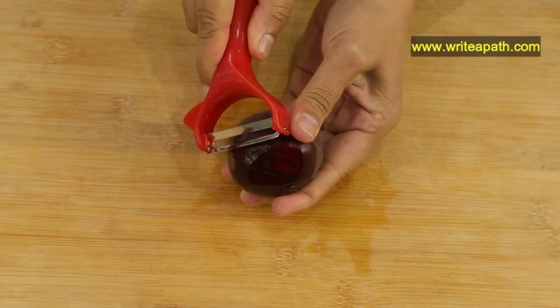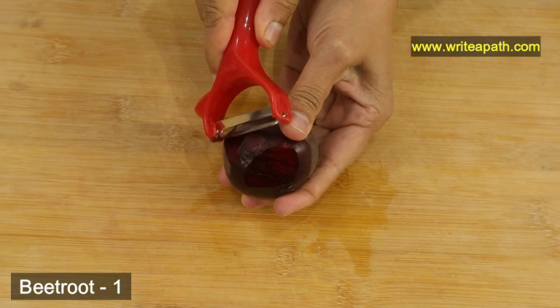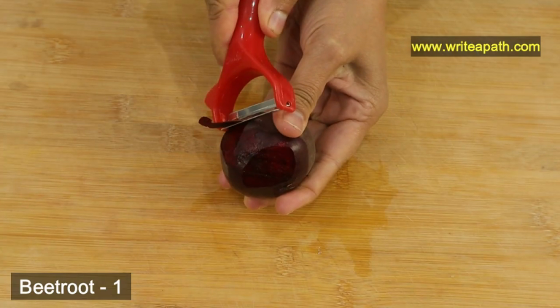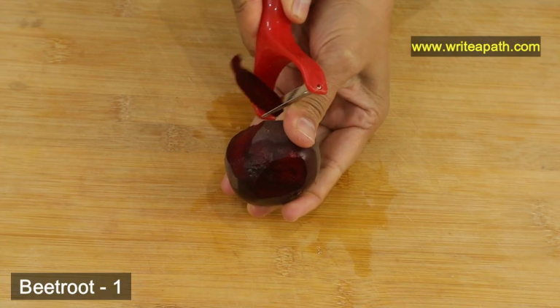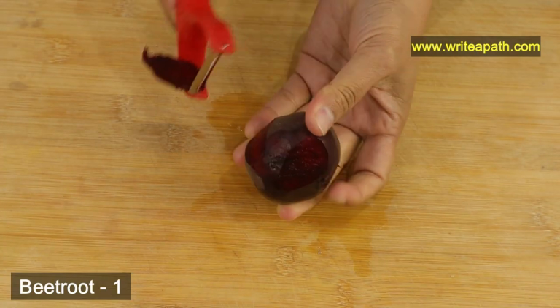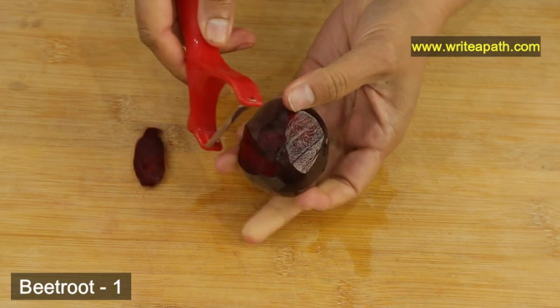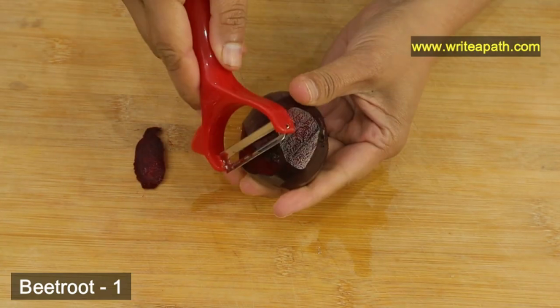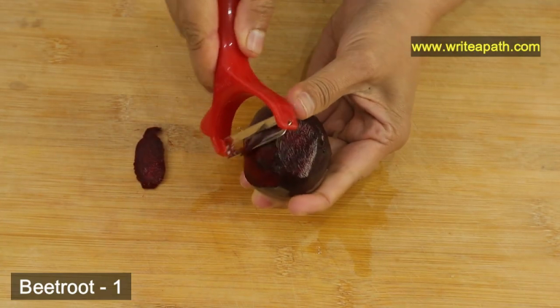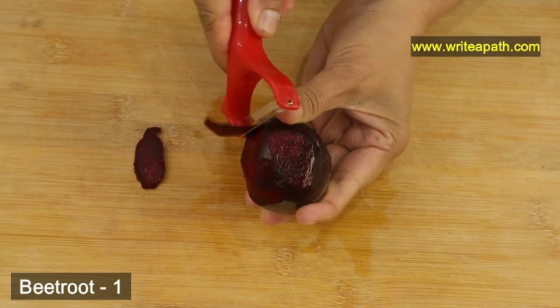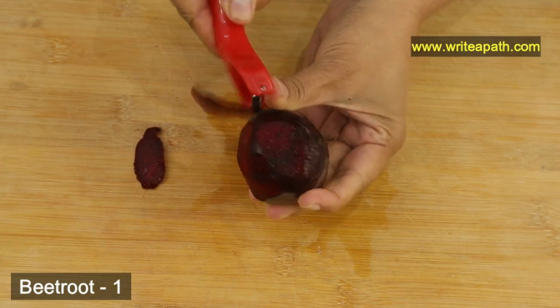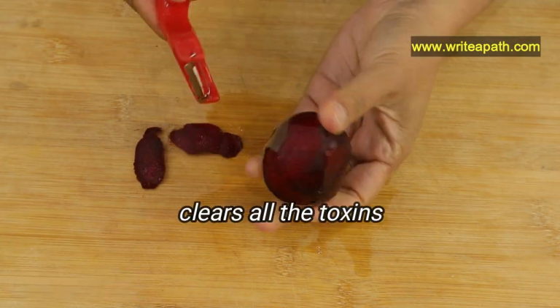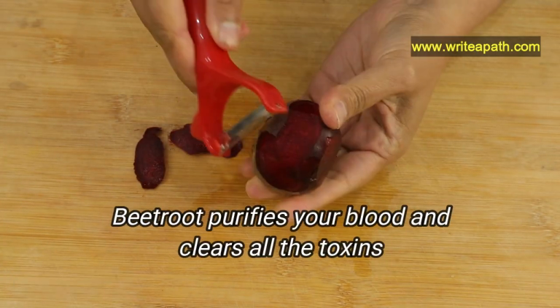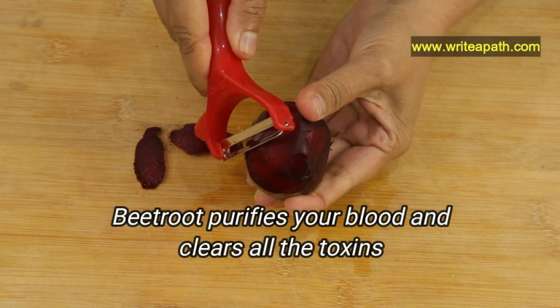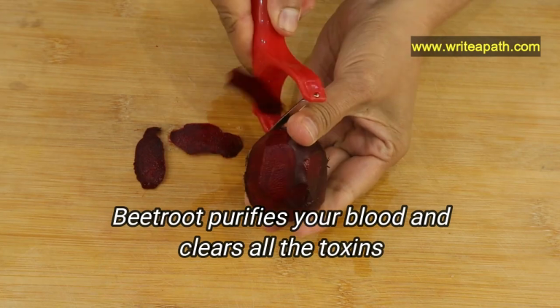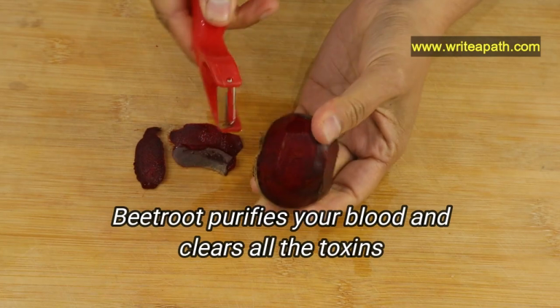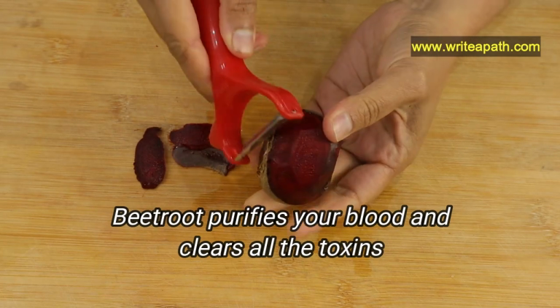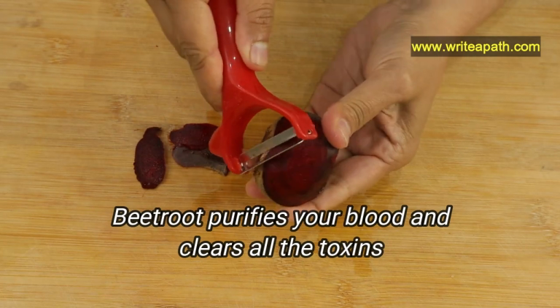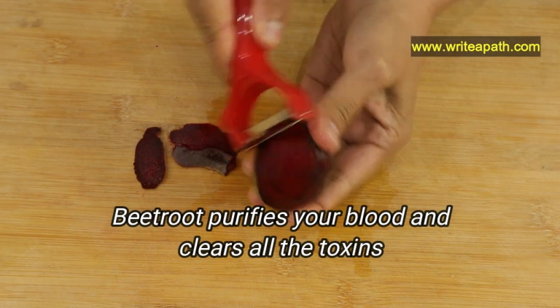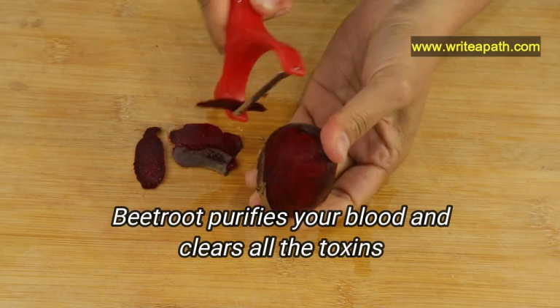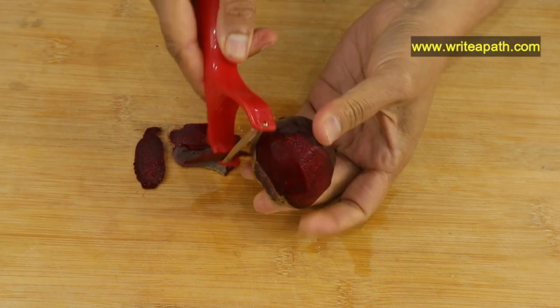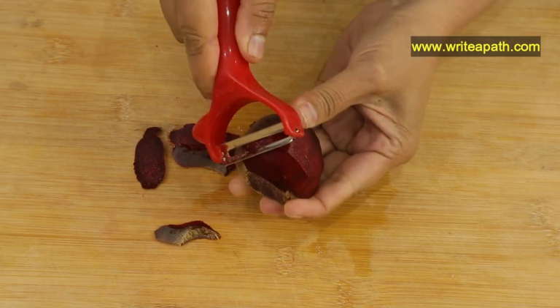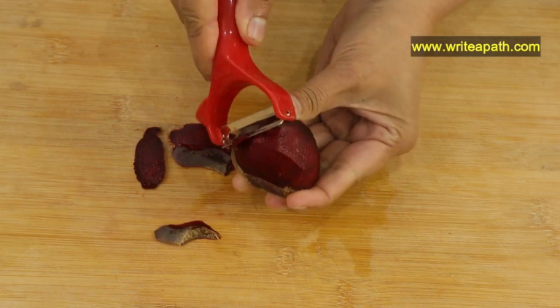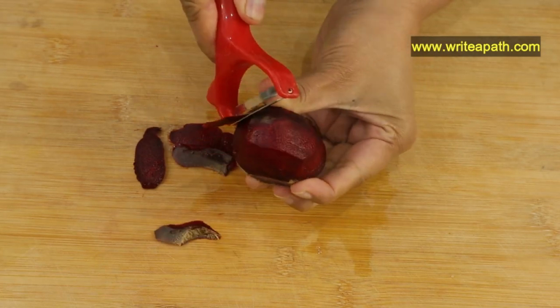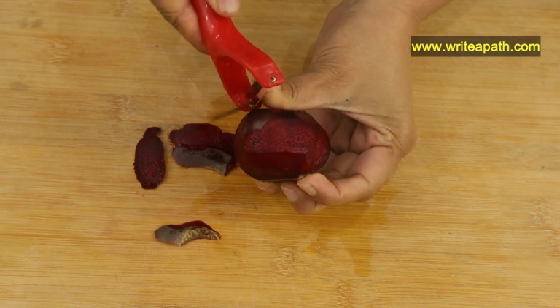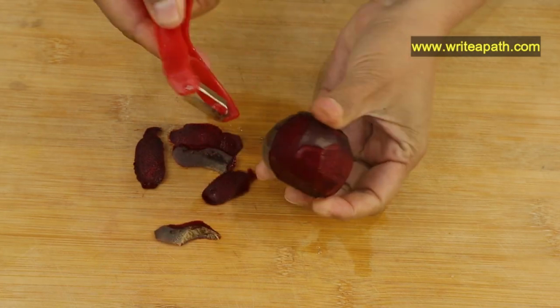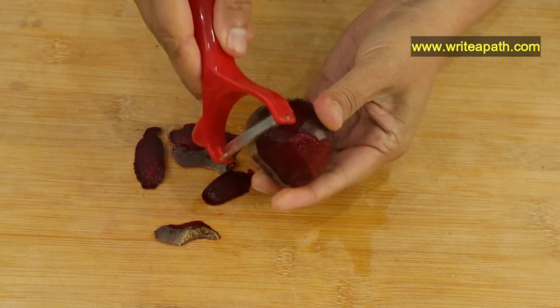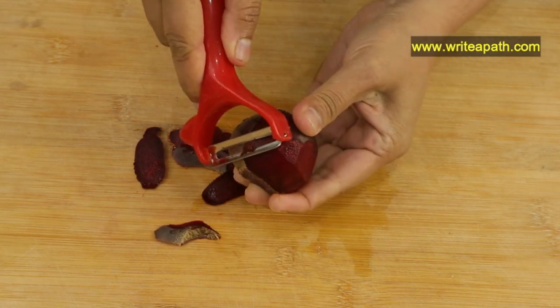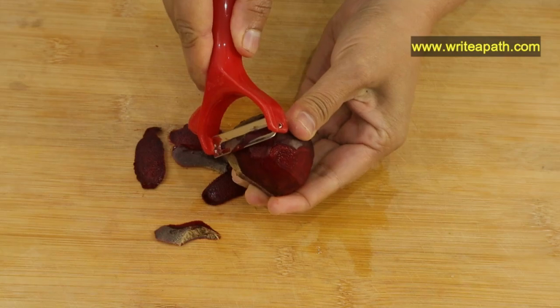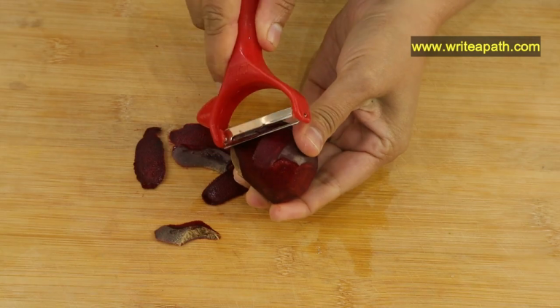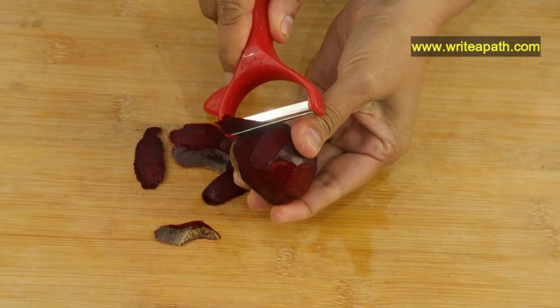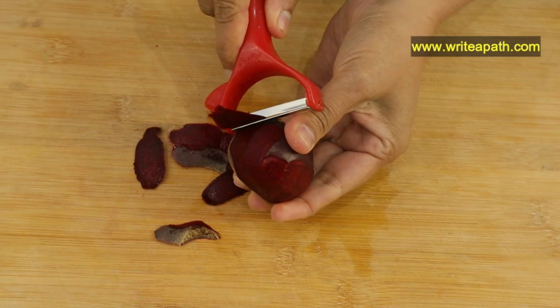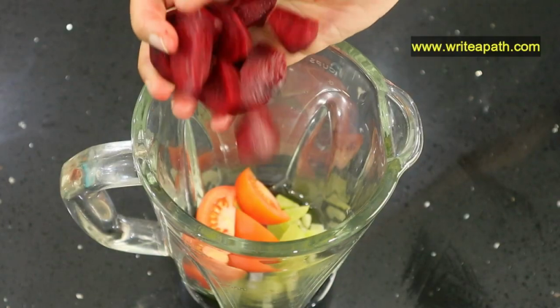I am going to be adding one beetroot. It purifies your blood and clears all the toxins, and it gives a wonderful glow to your skin. I am peeling the skin of the beetroot and chopping it.